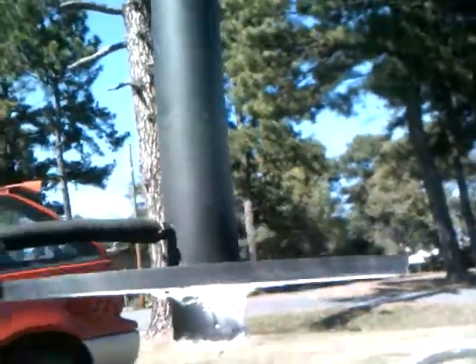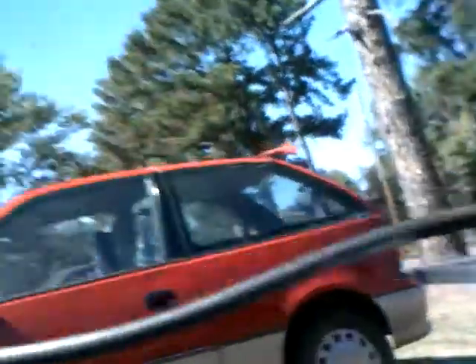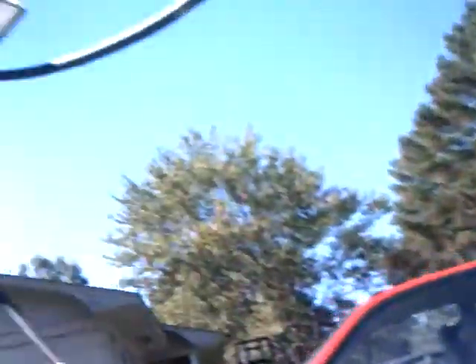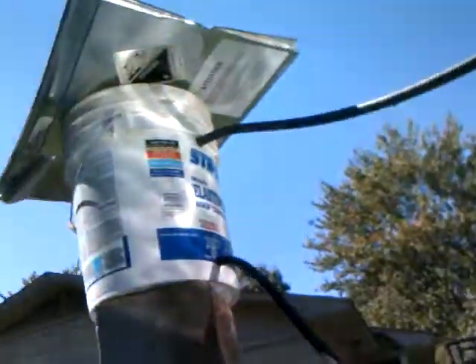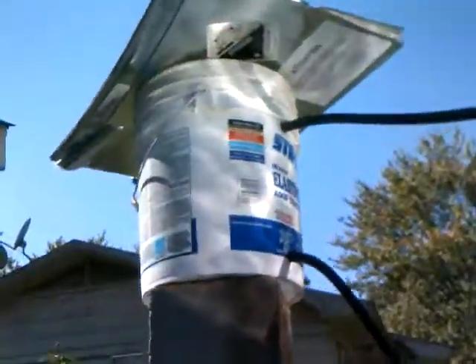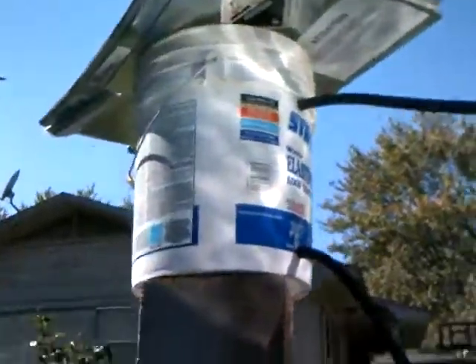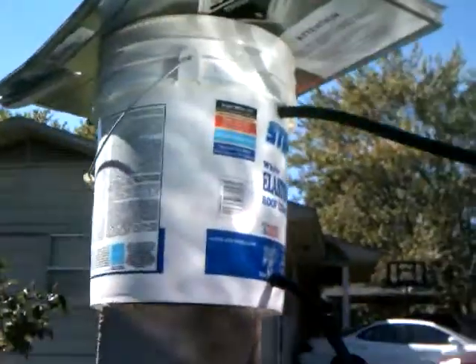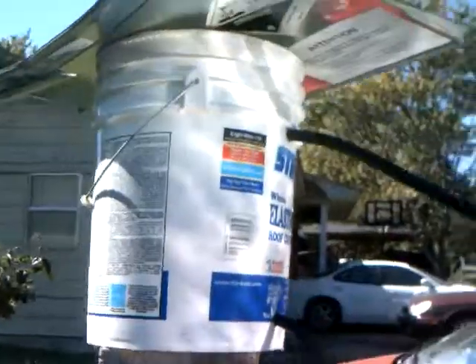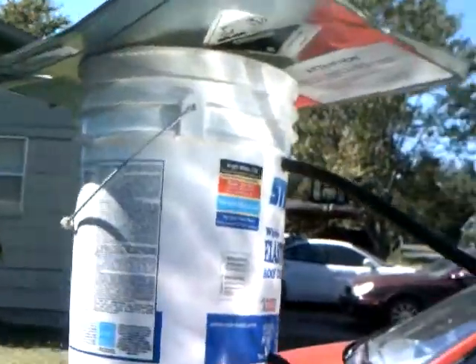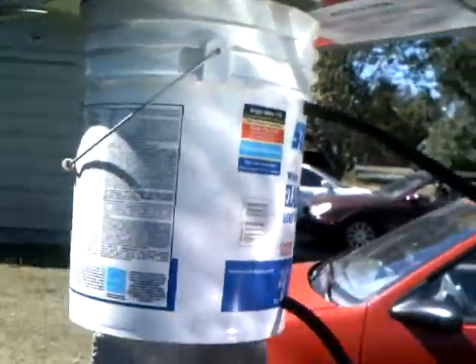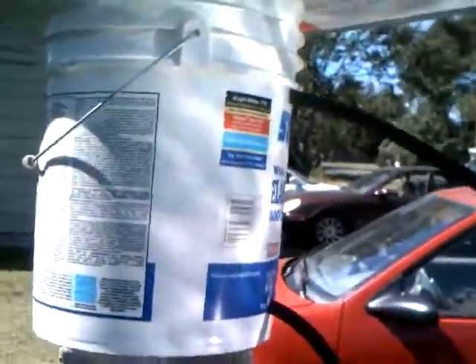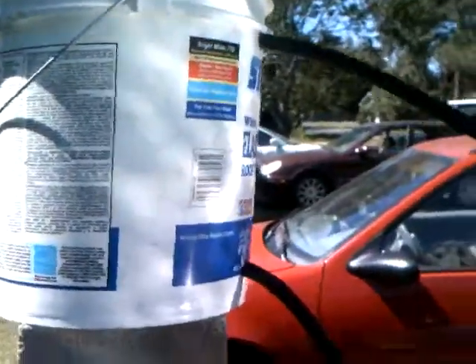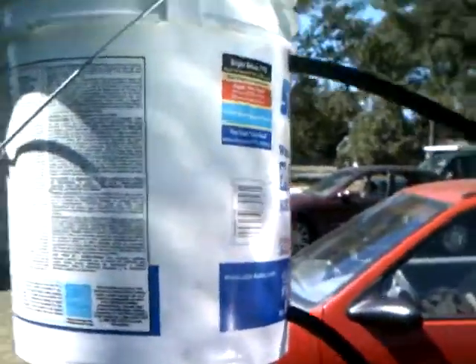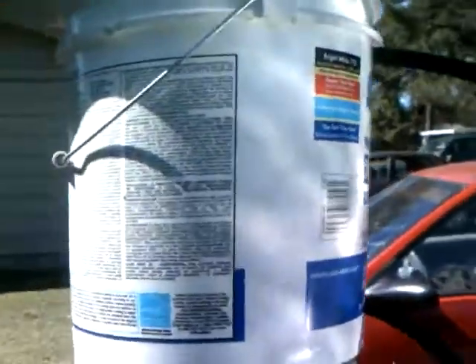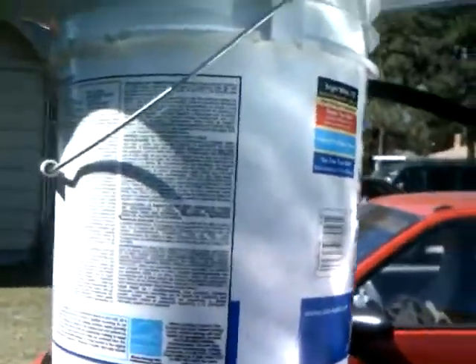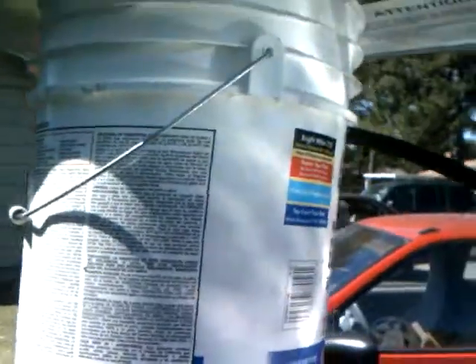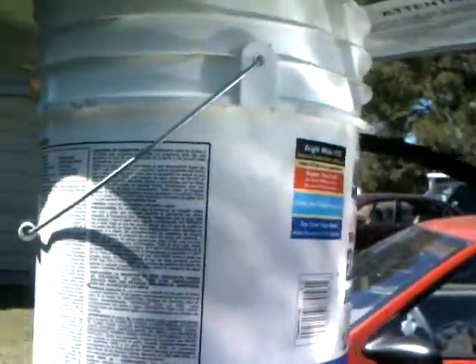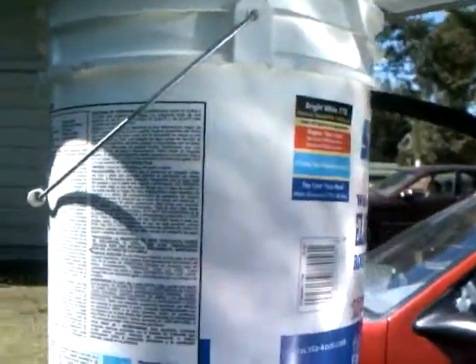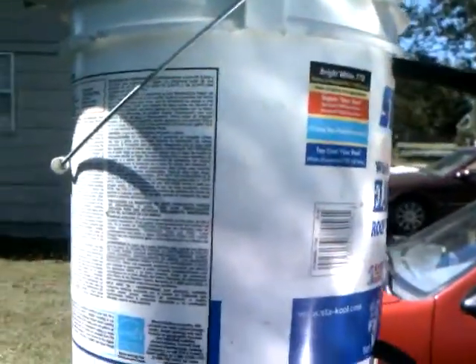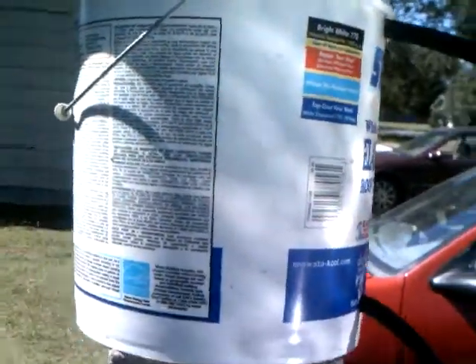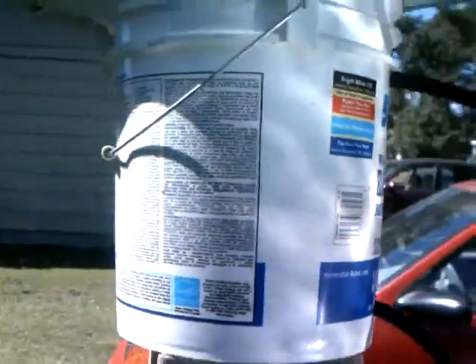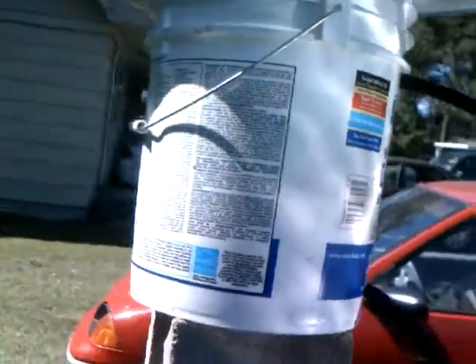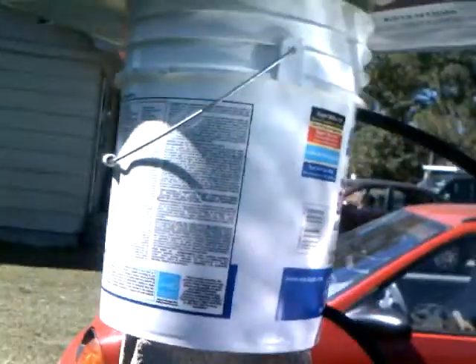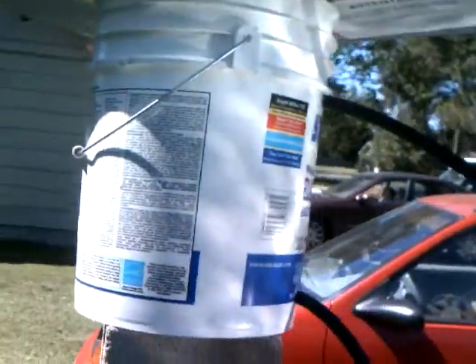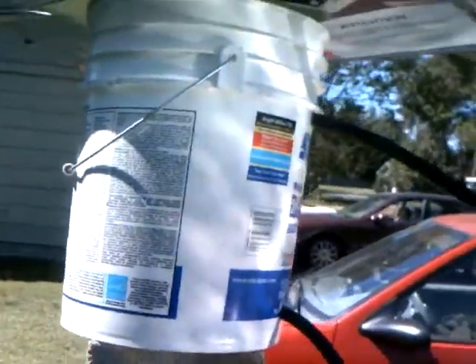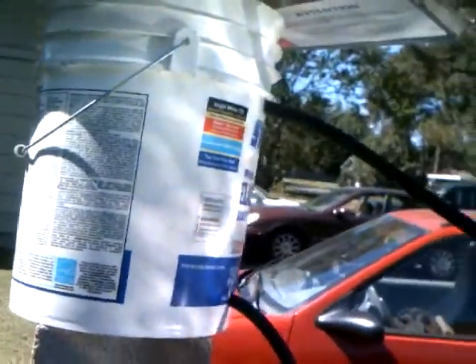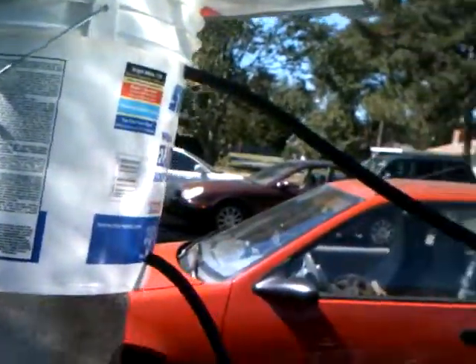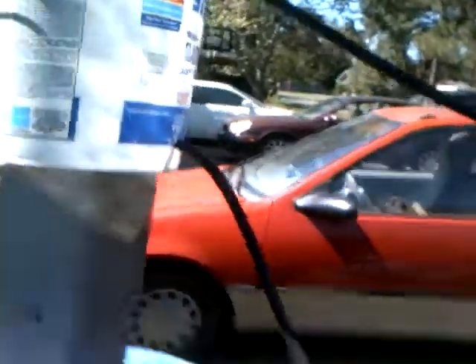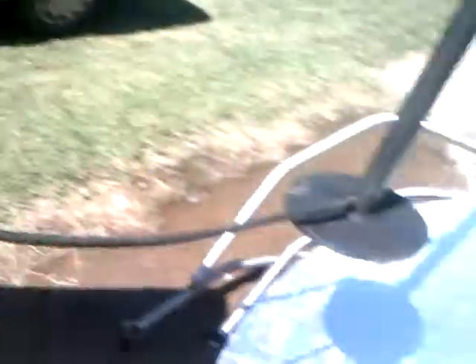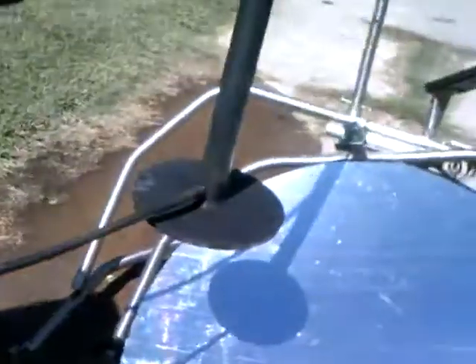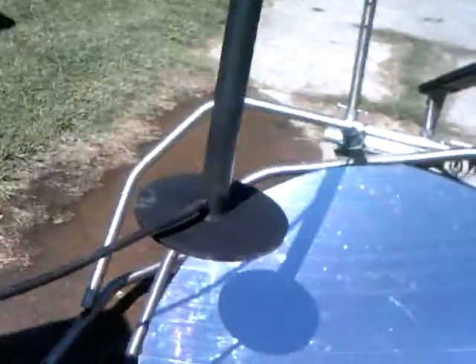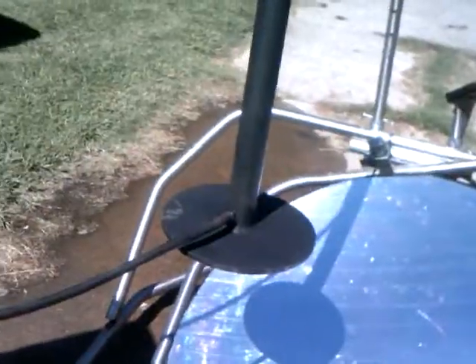Got it running into this bucket up here. Got the bucket covered so the sun won't heat the water up here at all, so everything should be coming right out of my water heater.